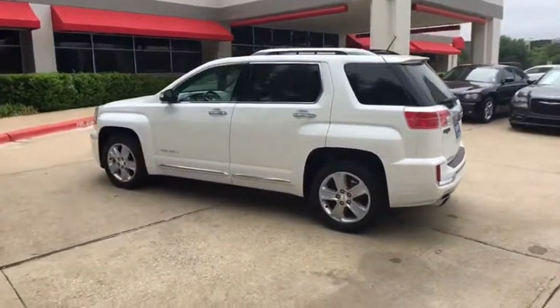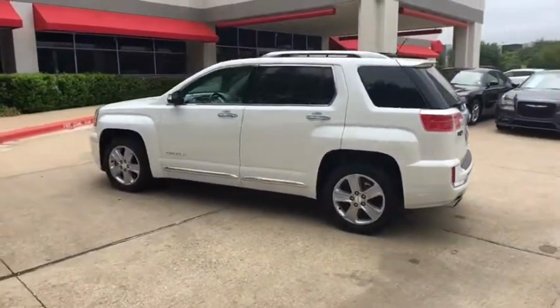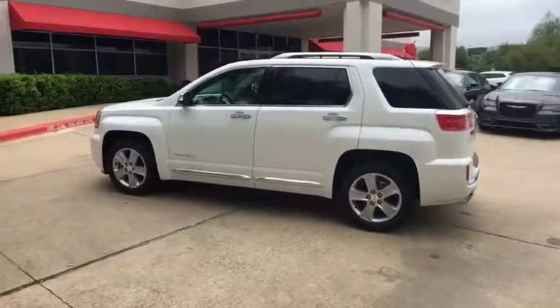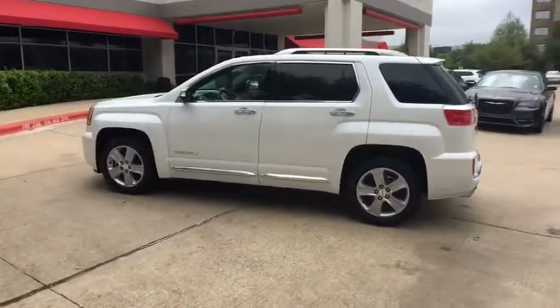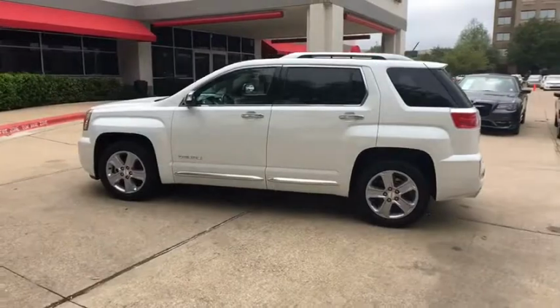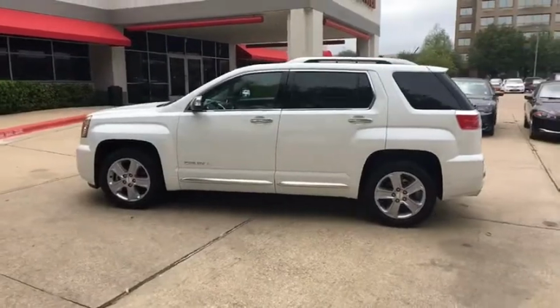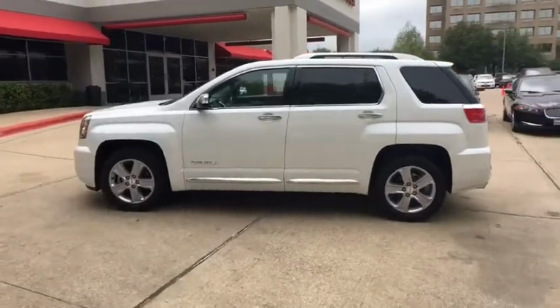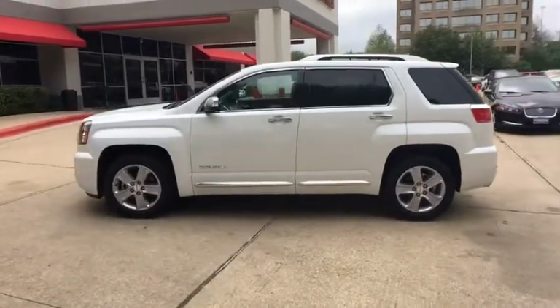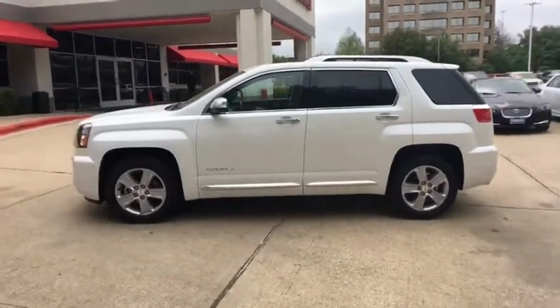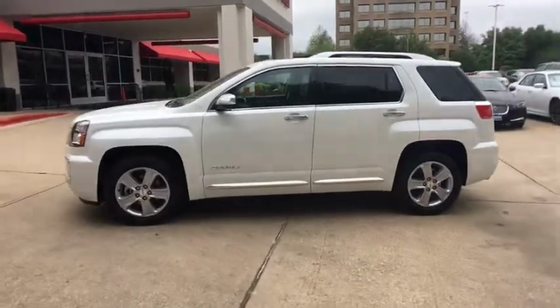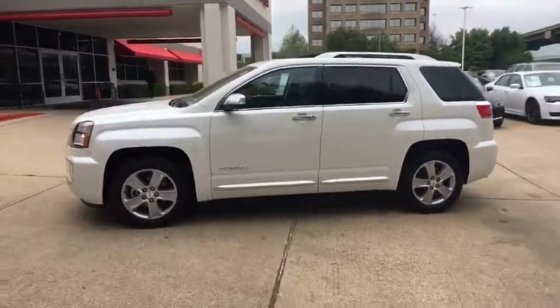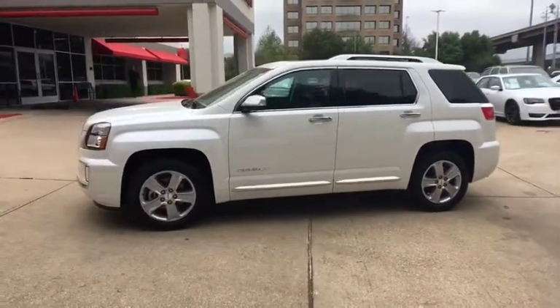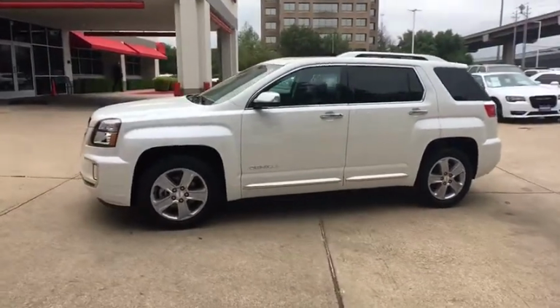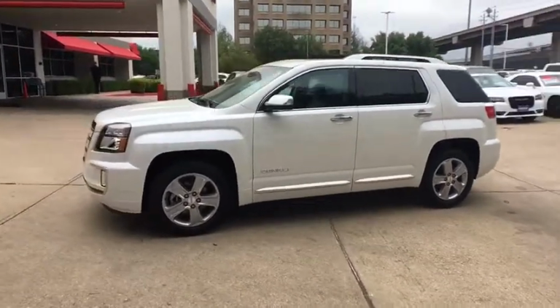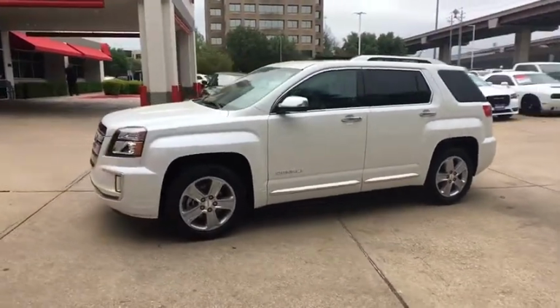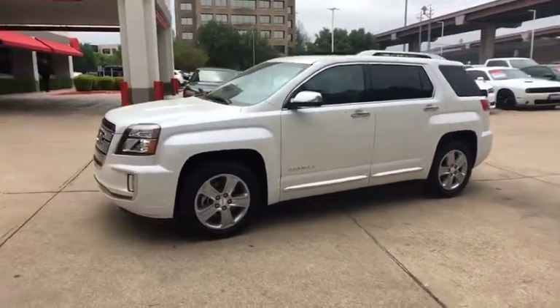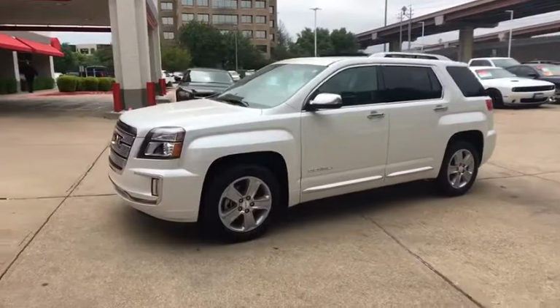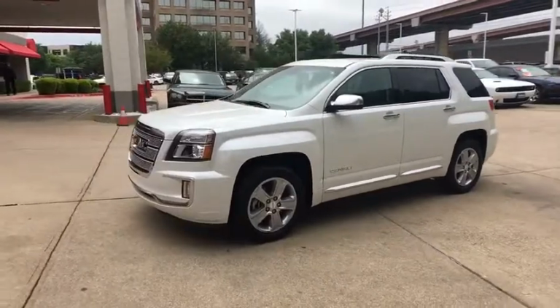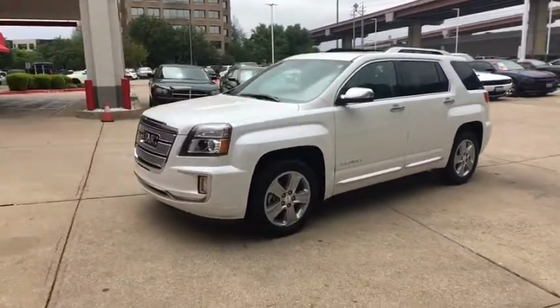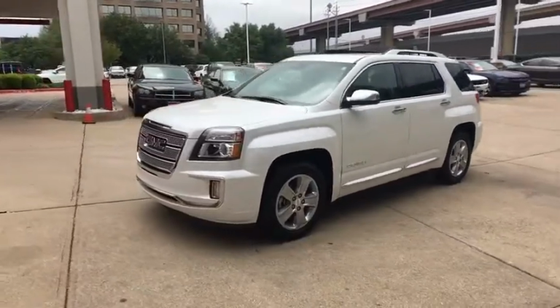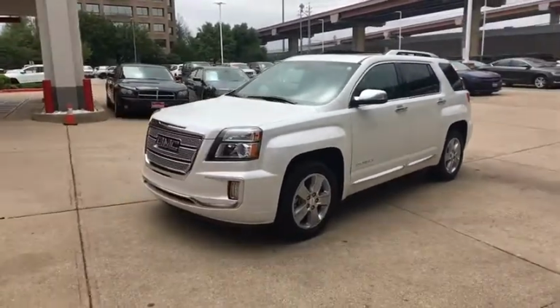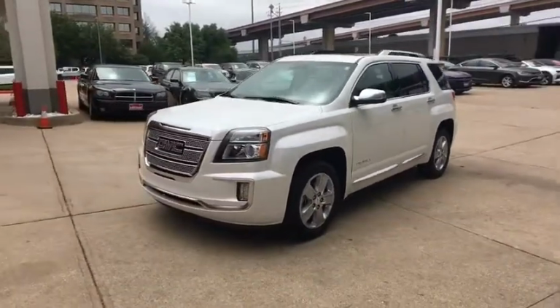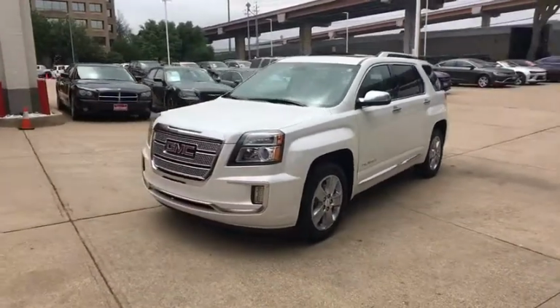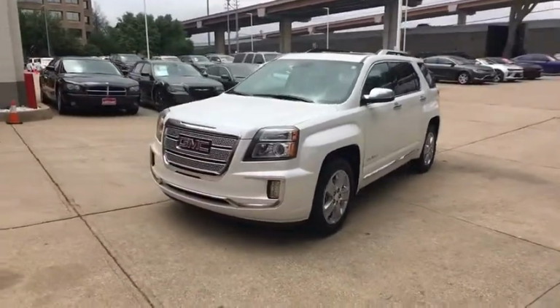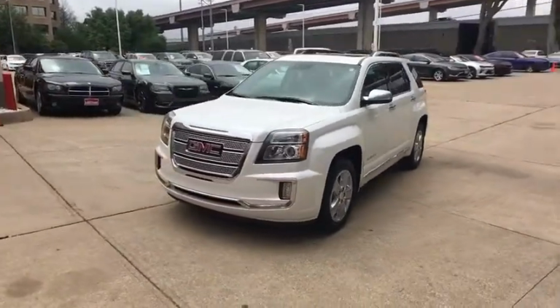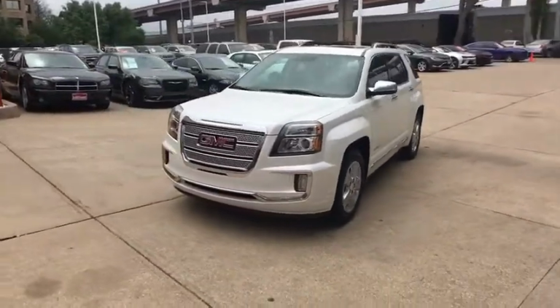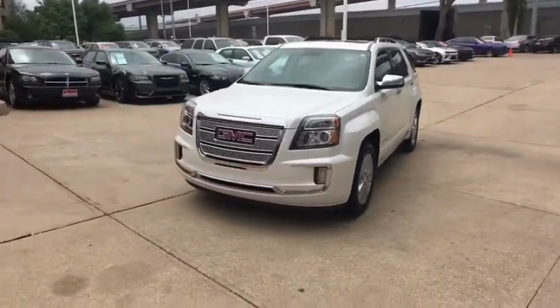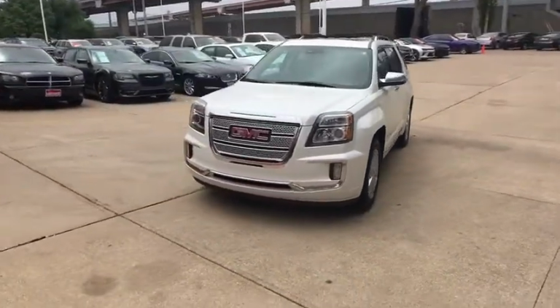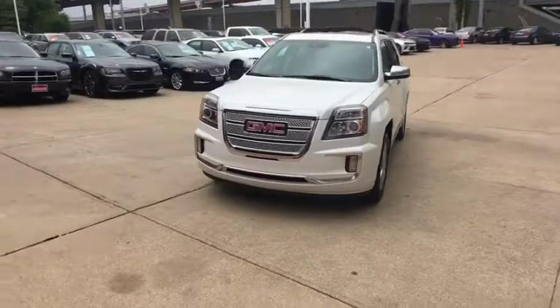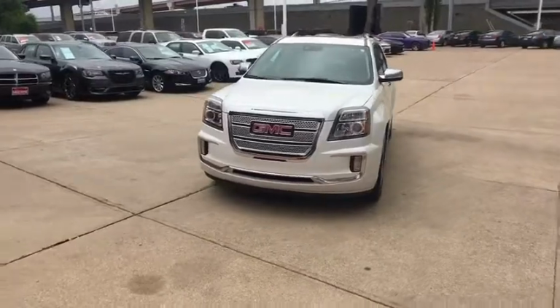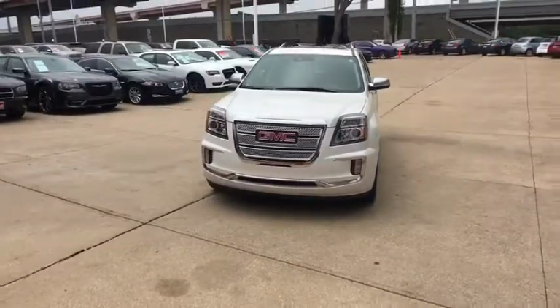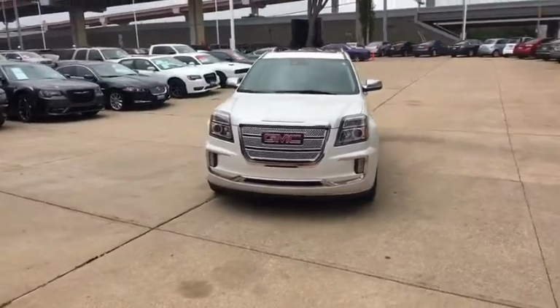This vehicle has less than 30,000 miles. Here are some of this vehicle's great options: navigation system, traction control, power passenger seat, leather-wrapped steering wheel, dual airbags, remote vehicle start, power steering.